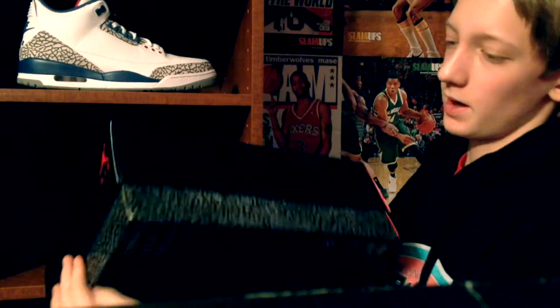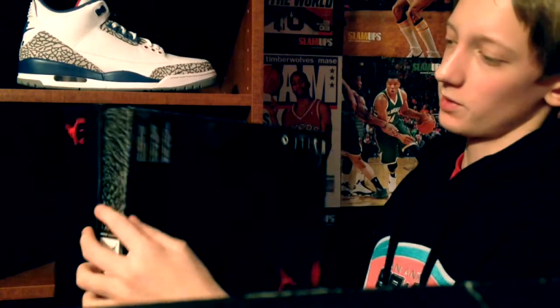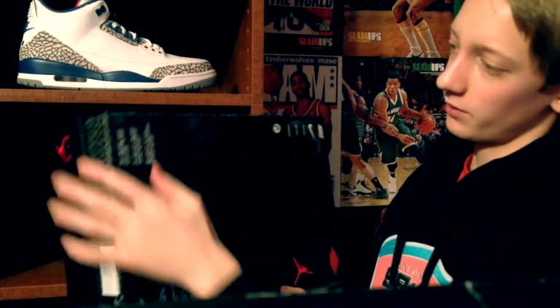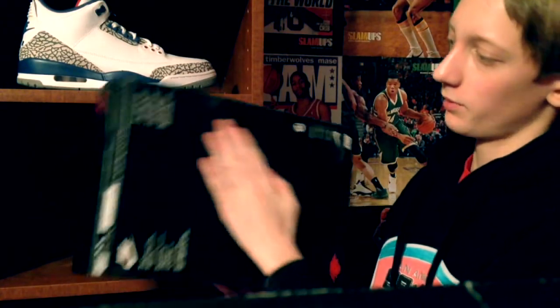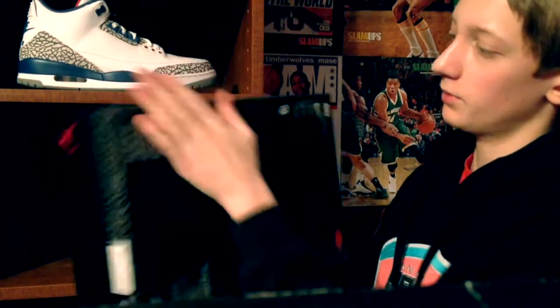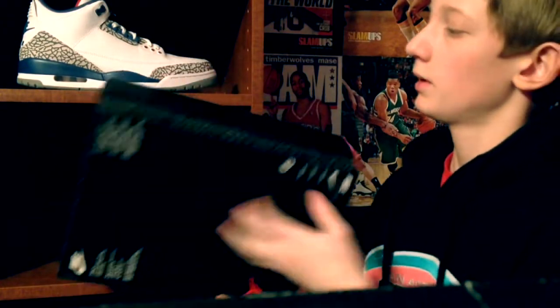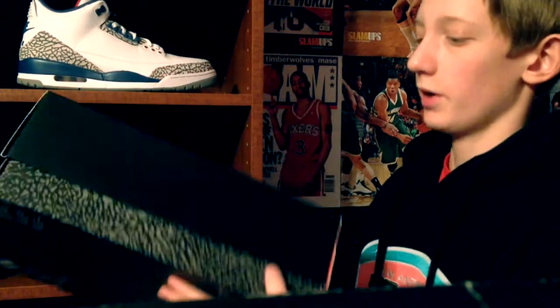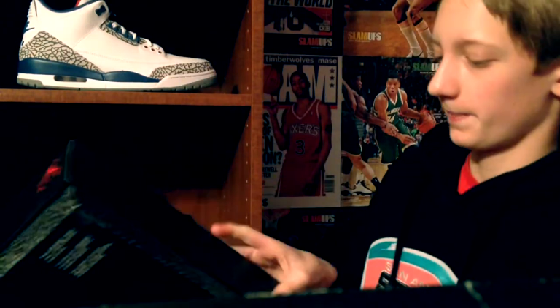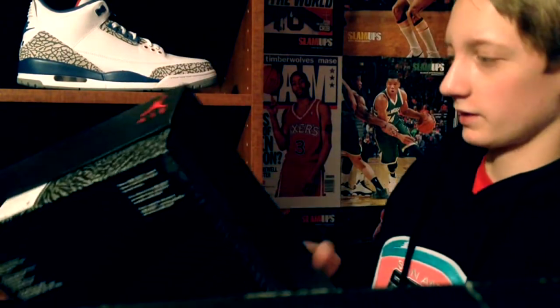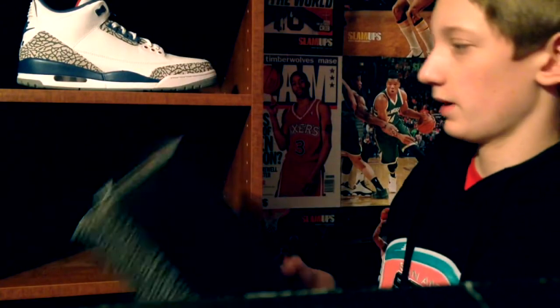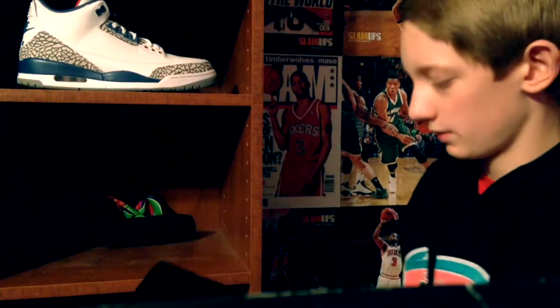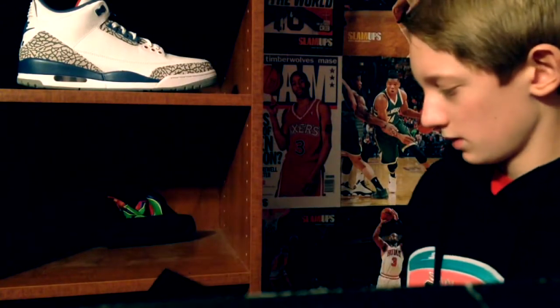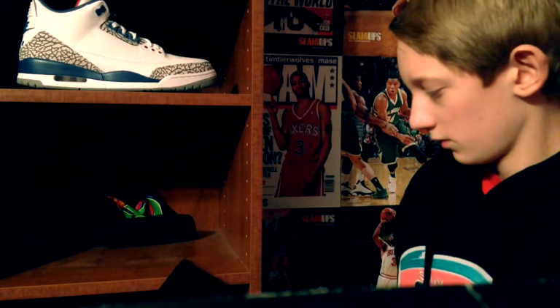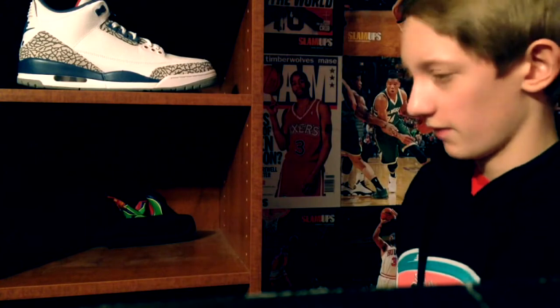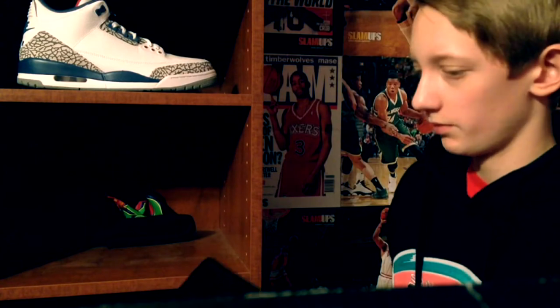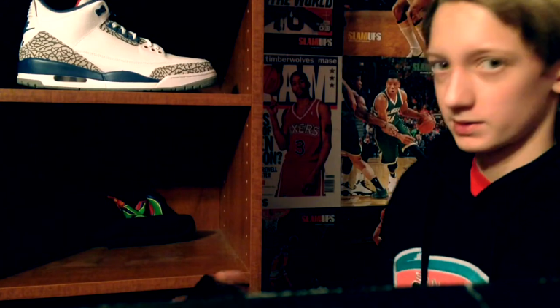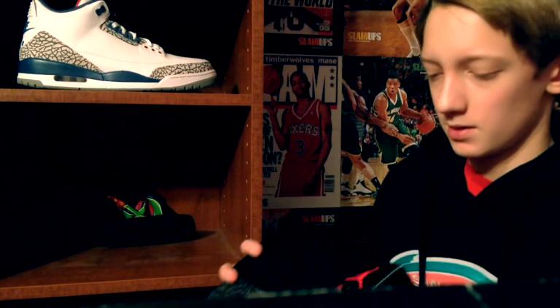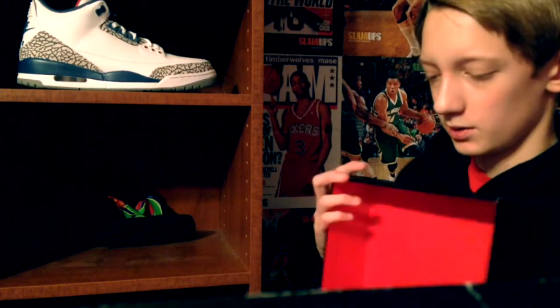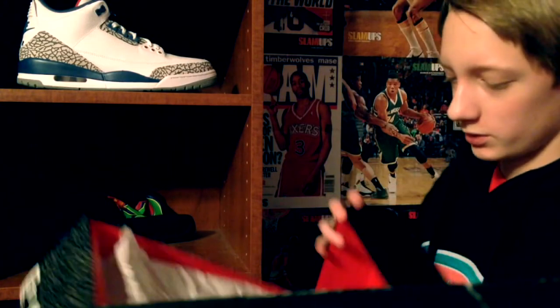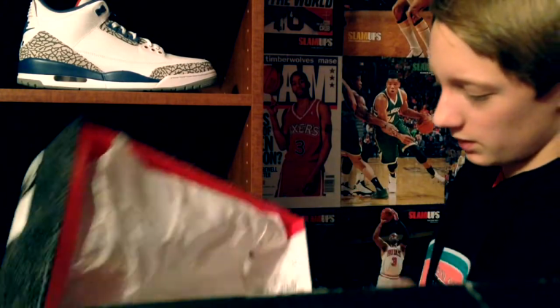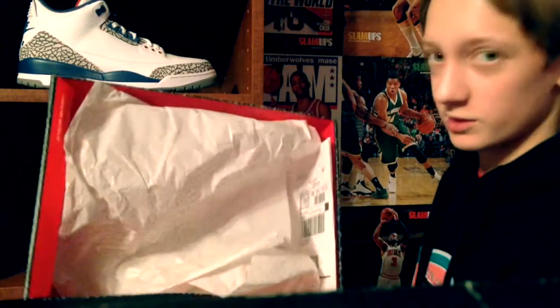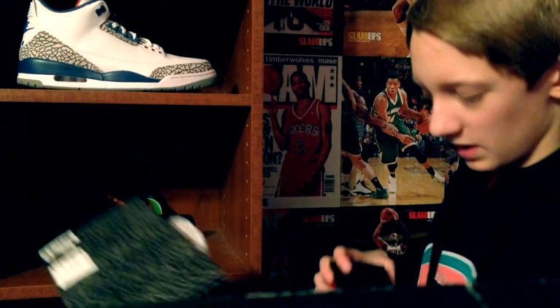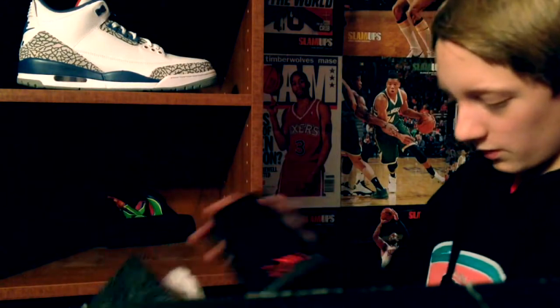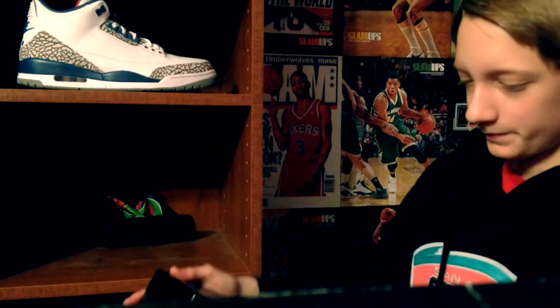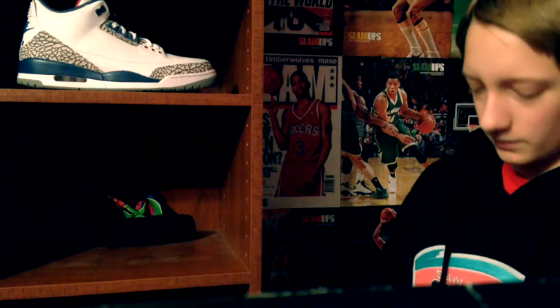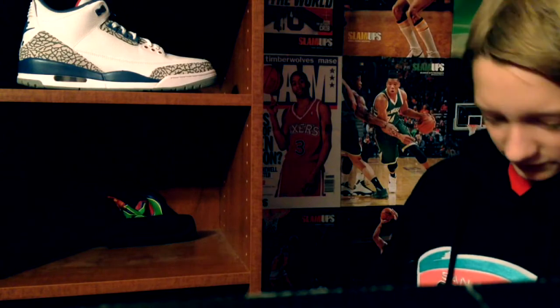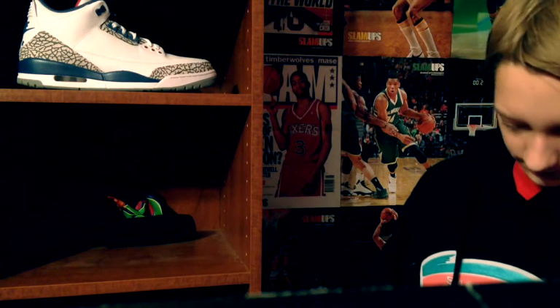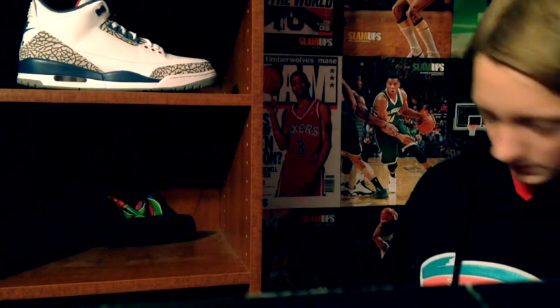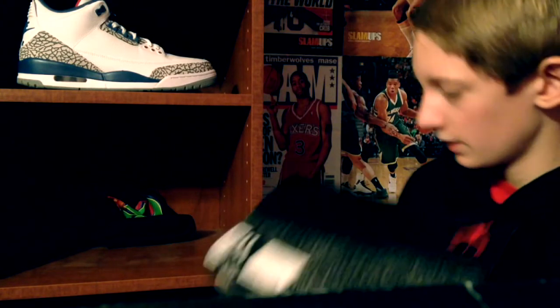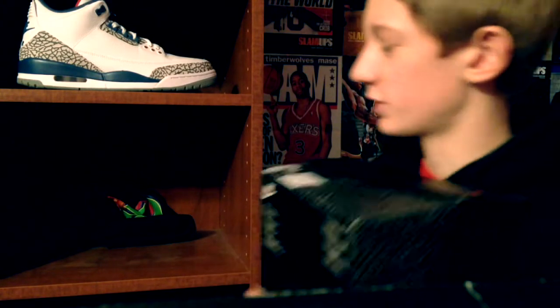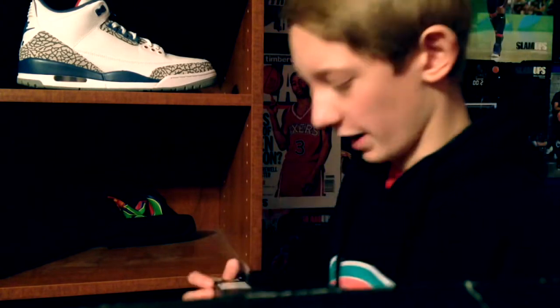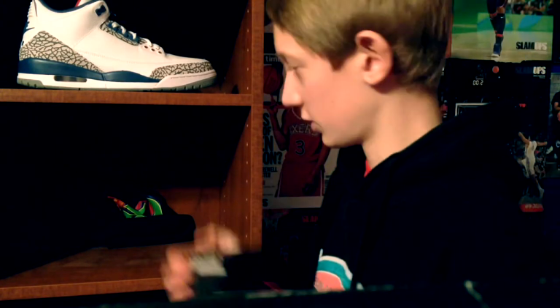Obviously the marks and everything on the bottom. I do like the cement. What do we have in the box? Nothing much, really — just cement paper.